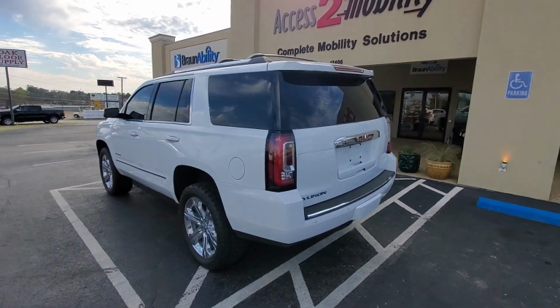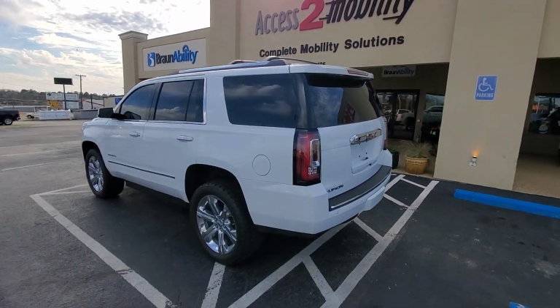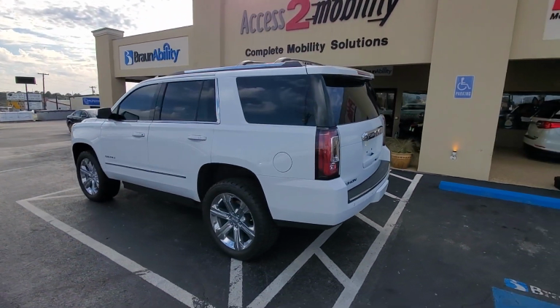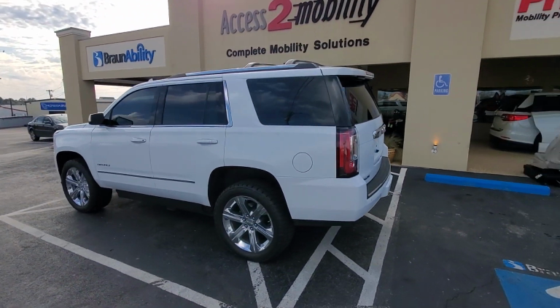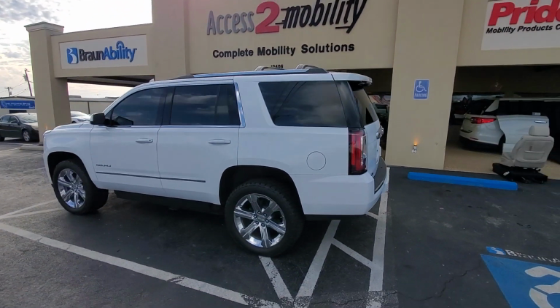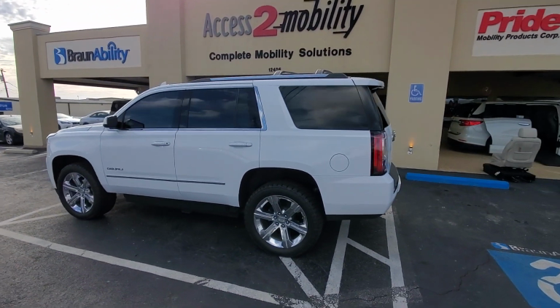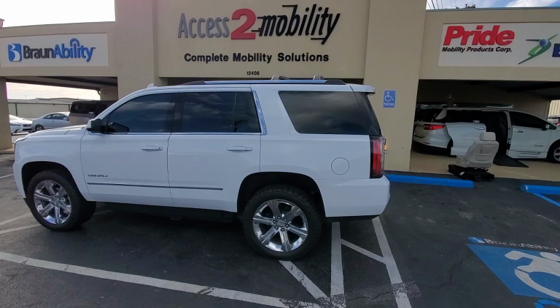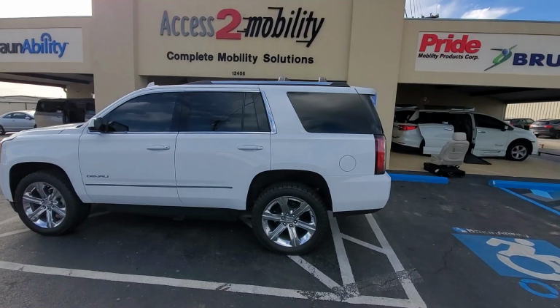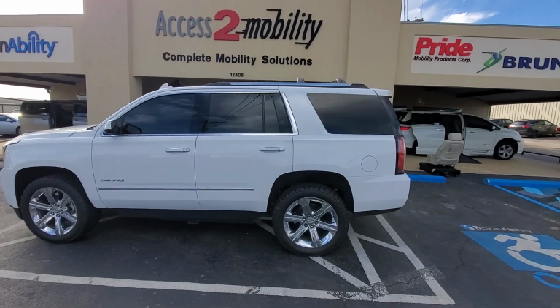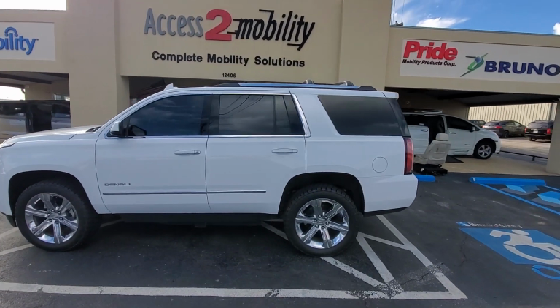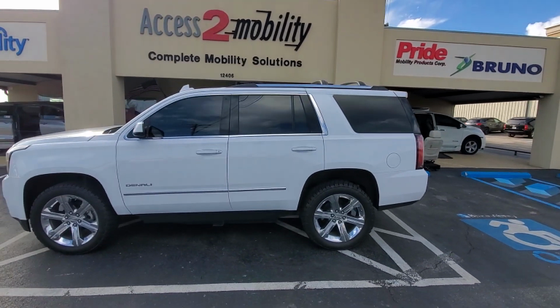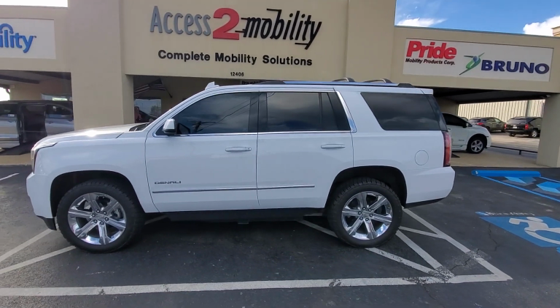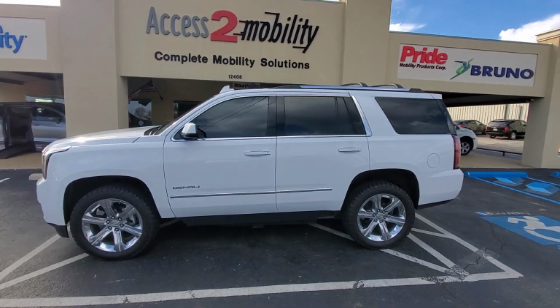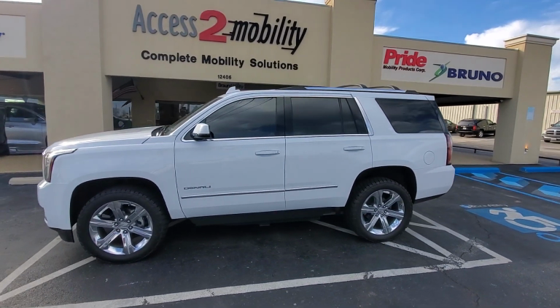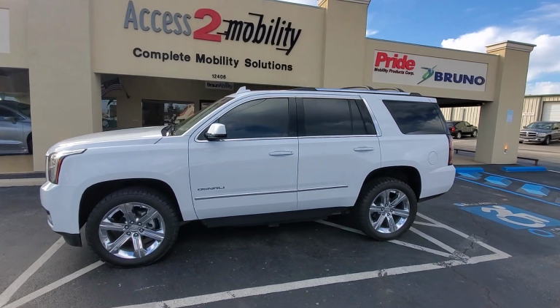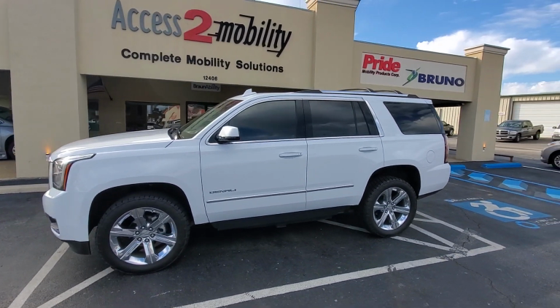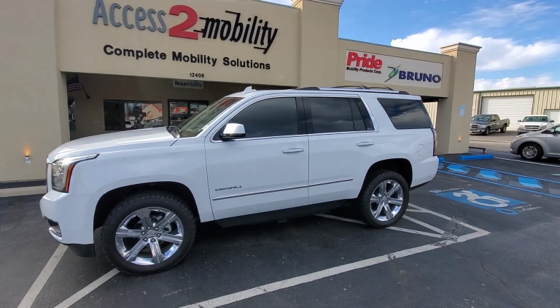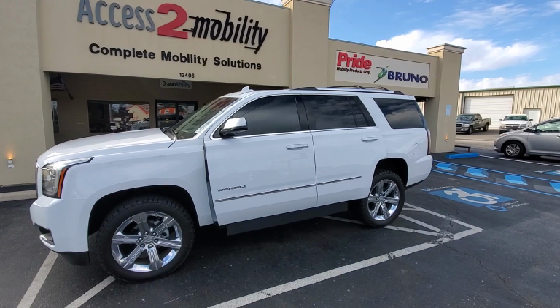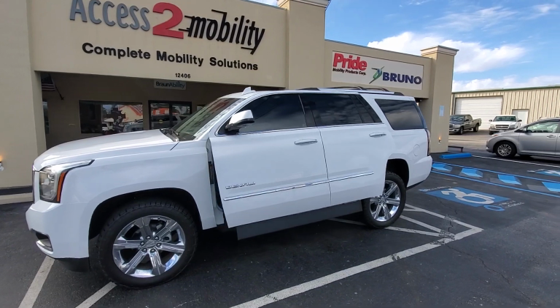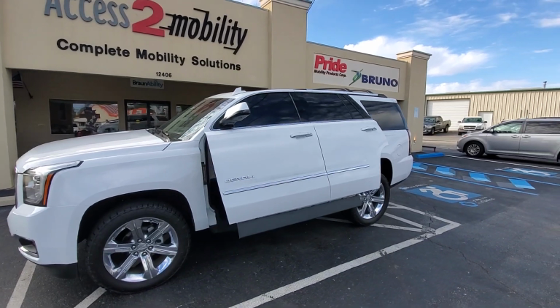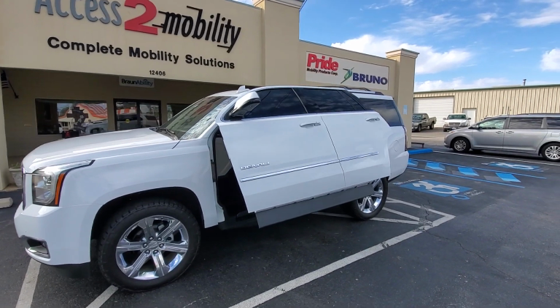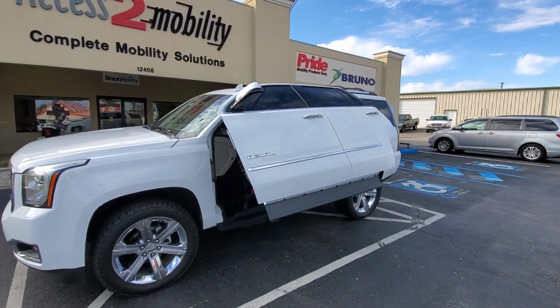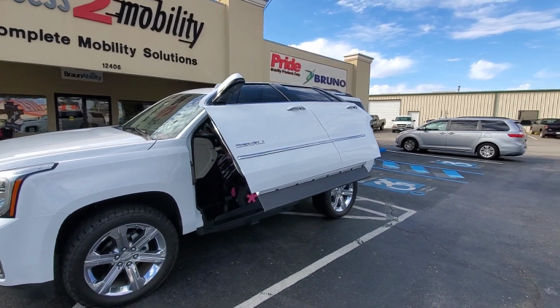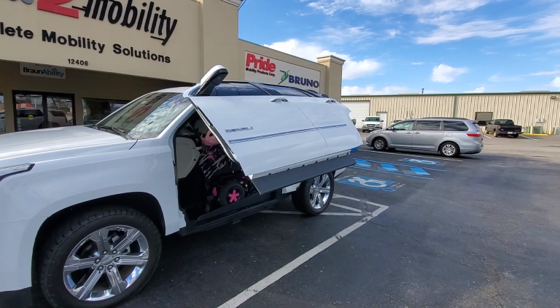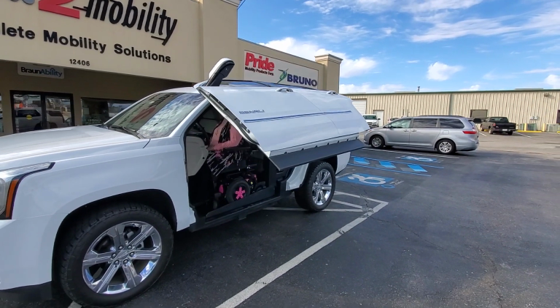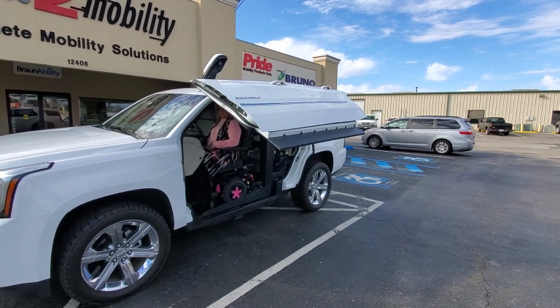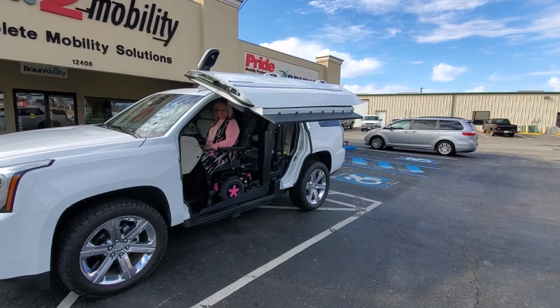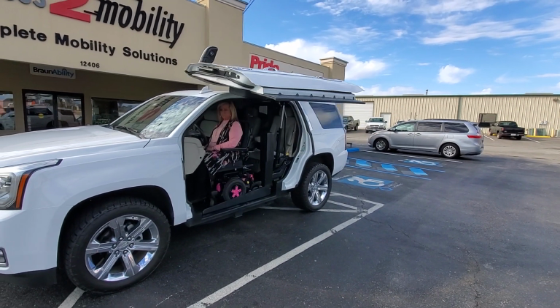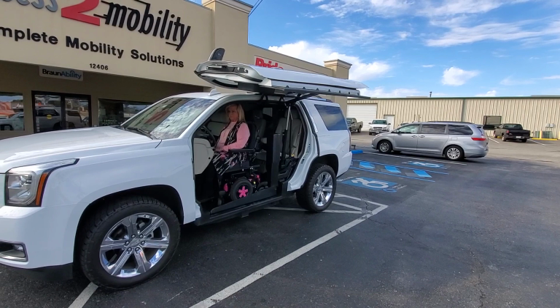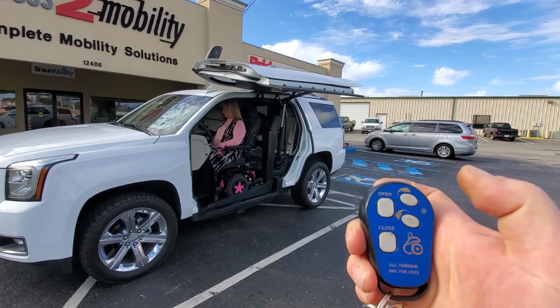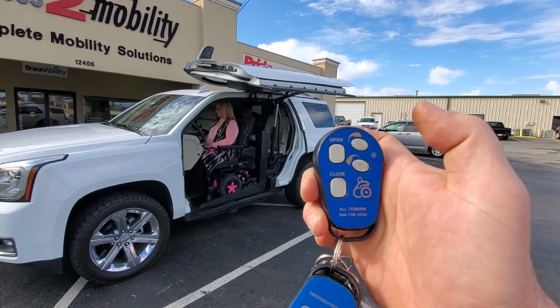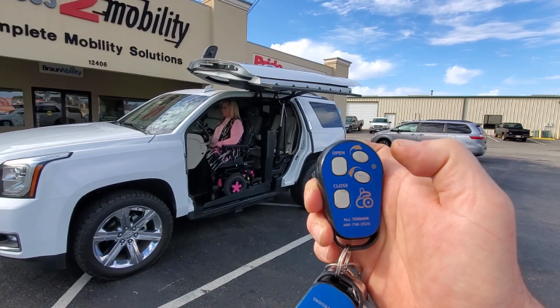What we're really here to show you is not necessarily the vehicle itself, but the good stuff. On the driver's side, it has an all-terrain conversion, hydraulically operated by remote.